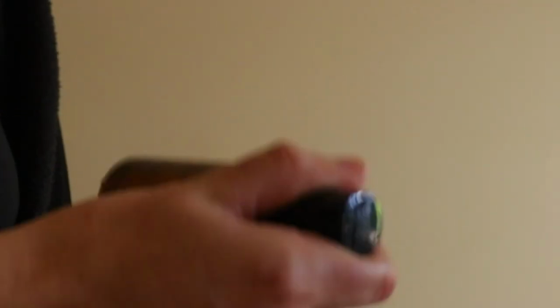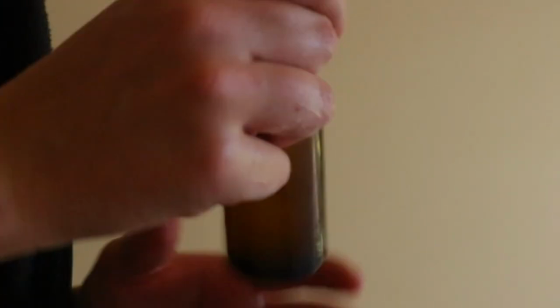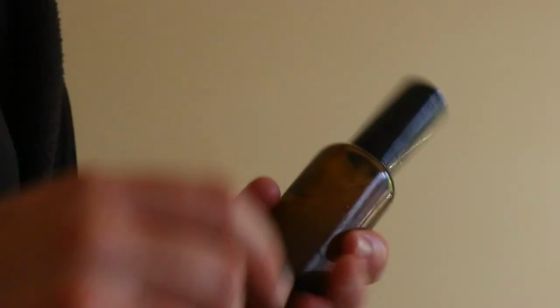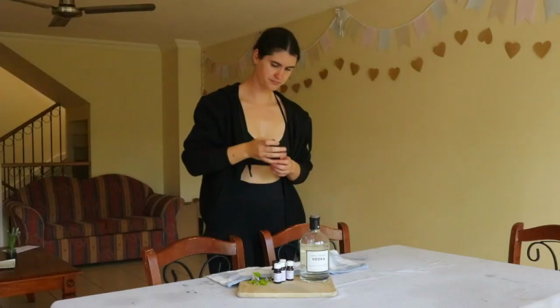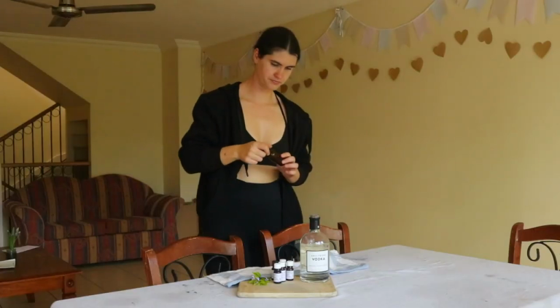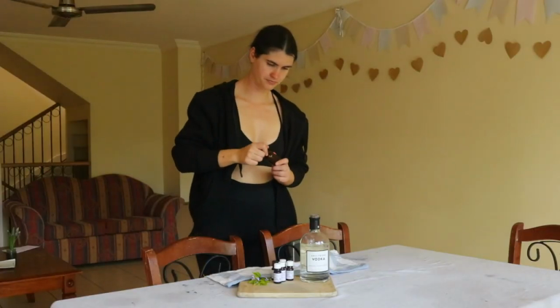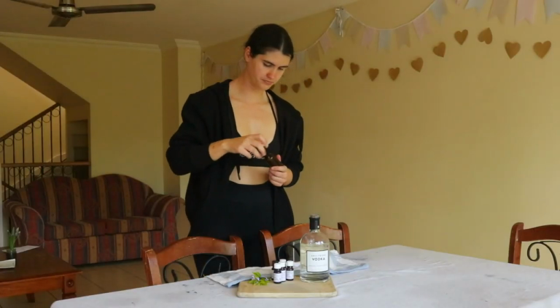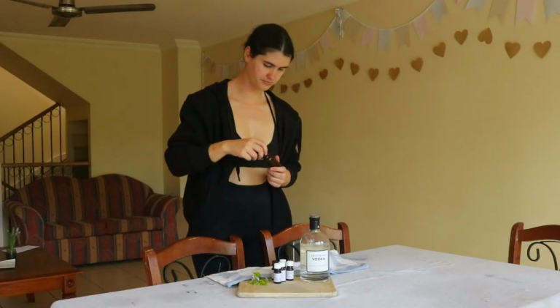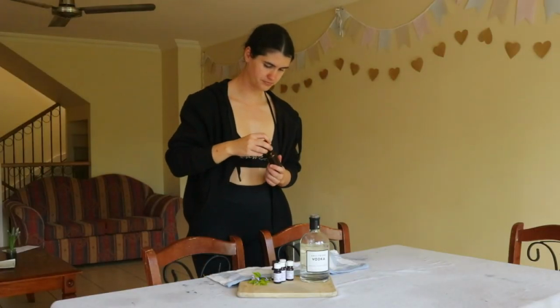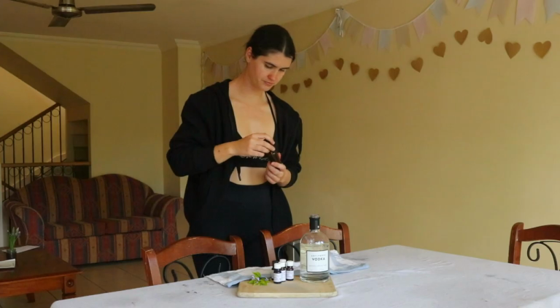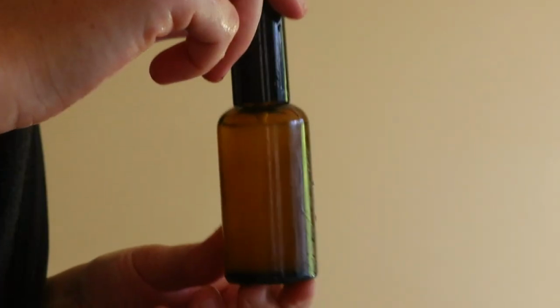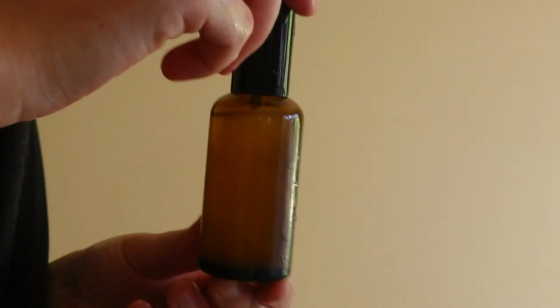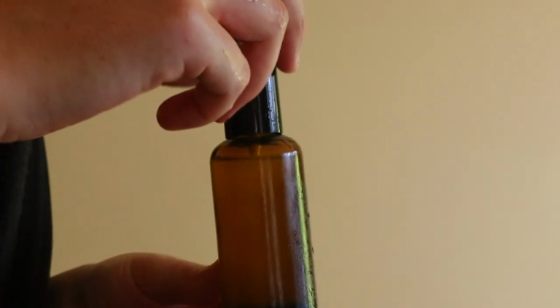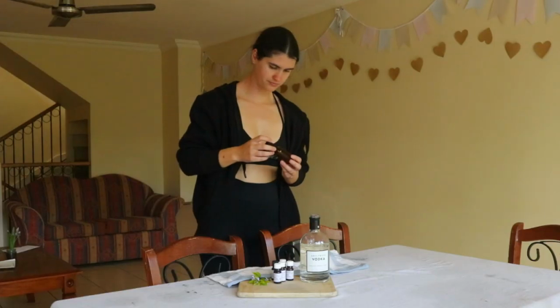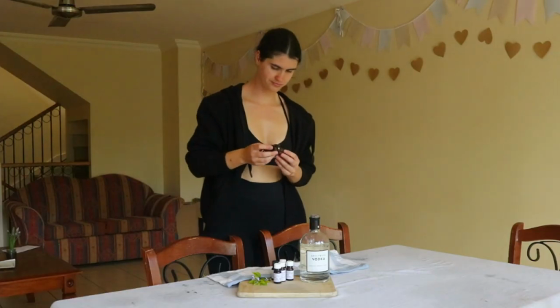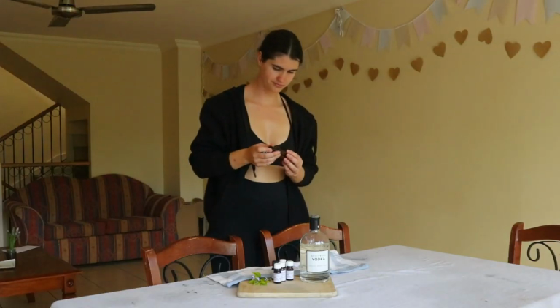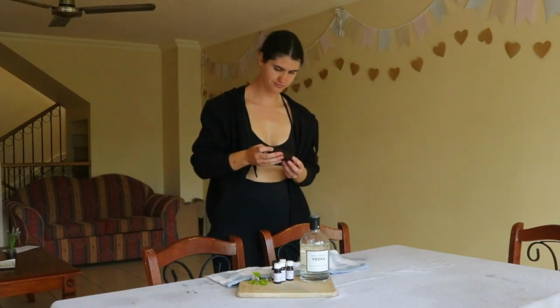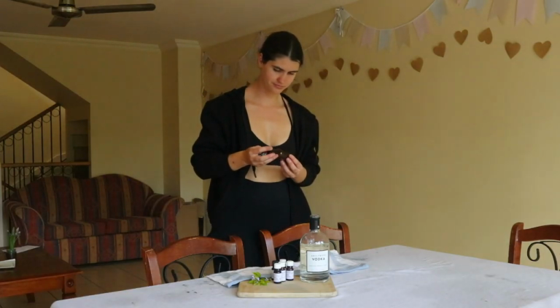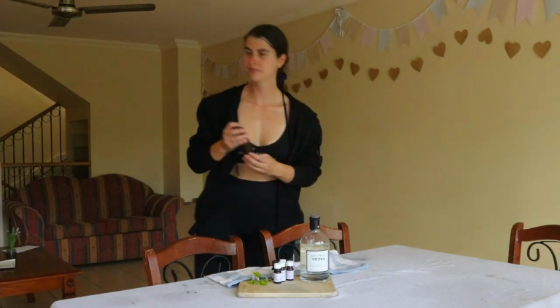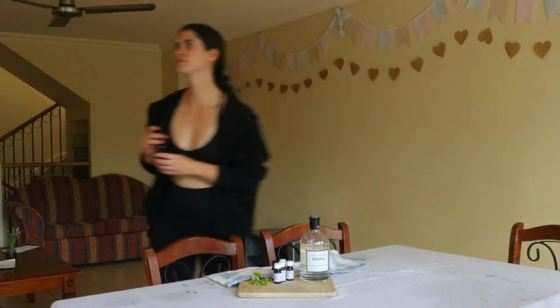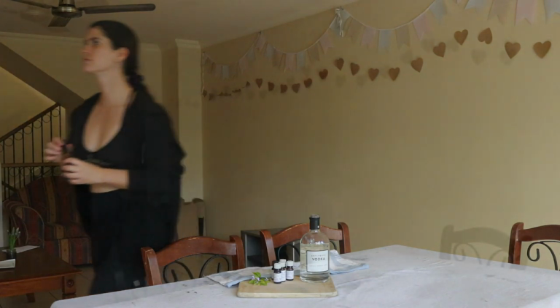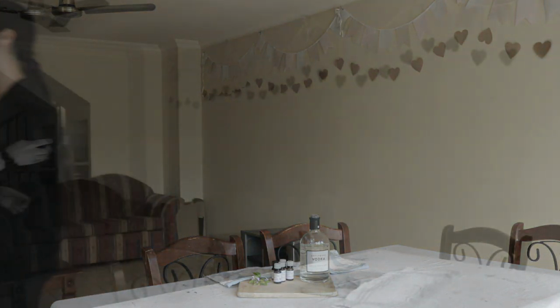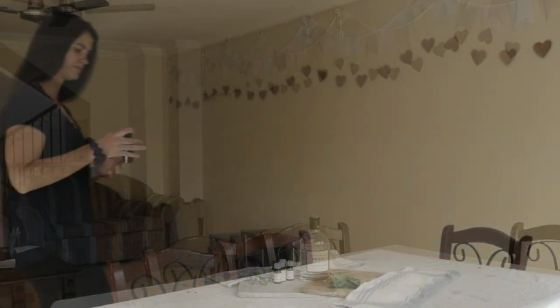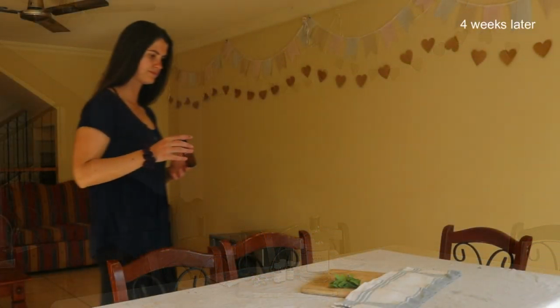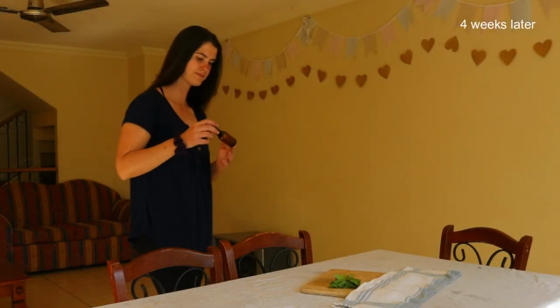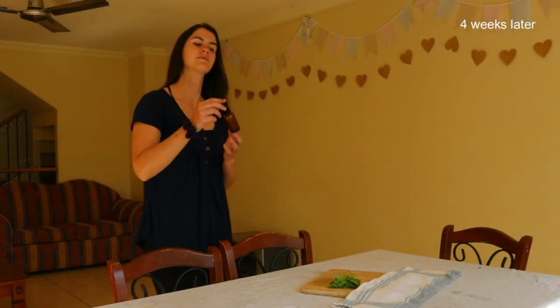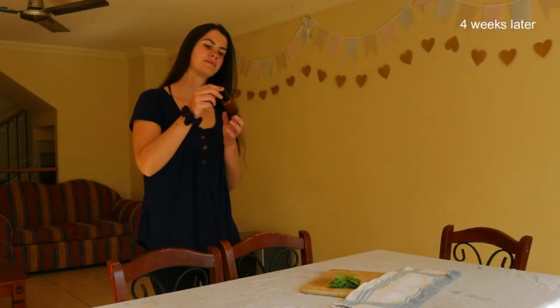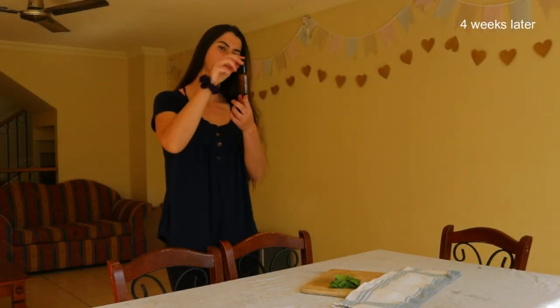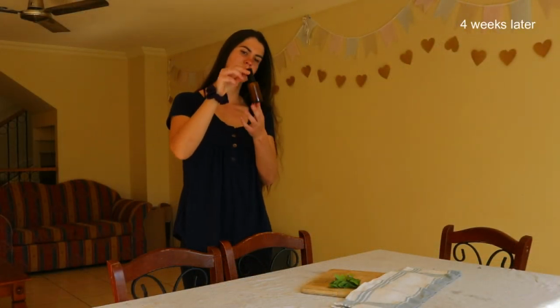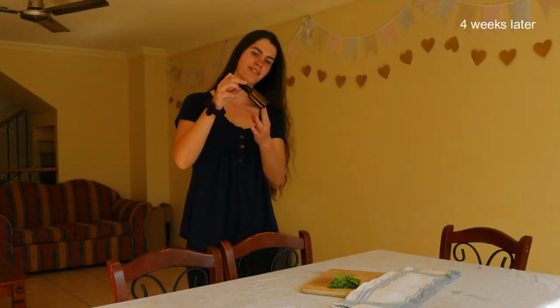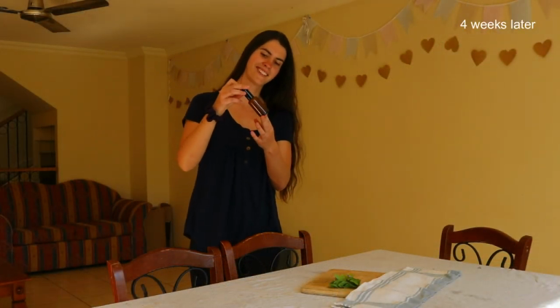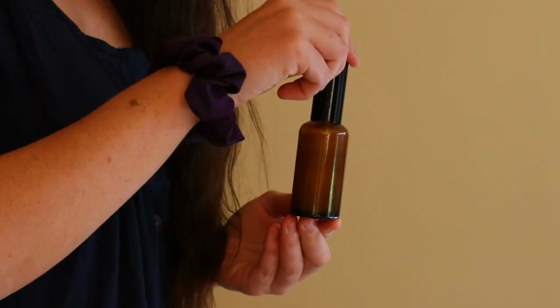I recommend adding a few drops at a time of each oil and then keep a note — either on your phone, computer or in a journal — of how many drops of each you've added. Then, once you've discovered your favorite blend and have written it down, you can easily make more of it.